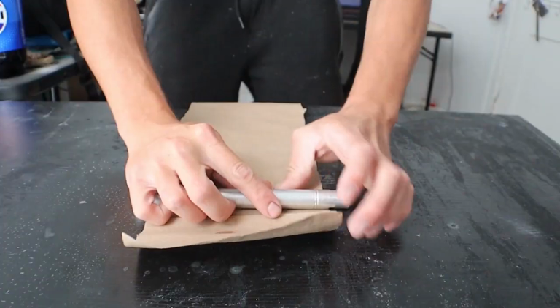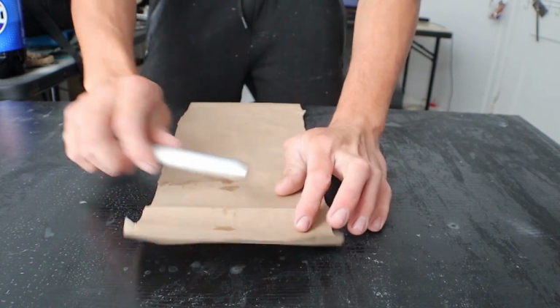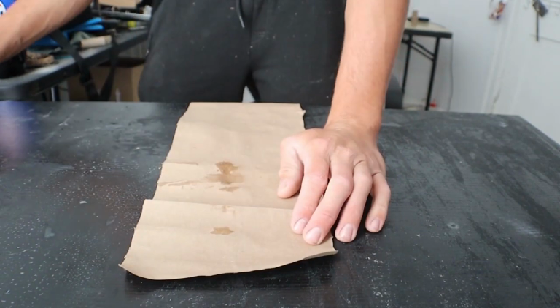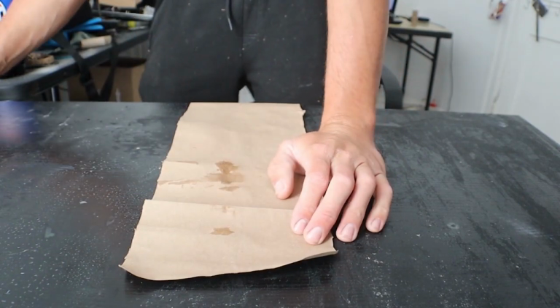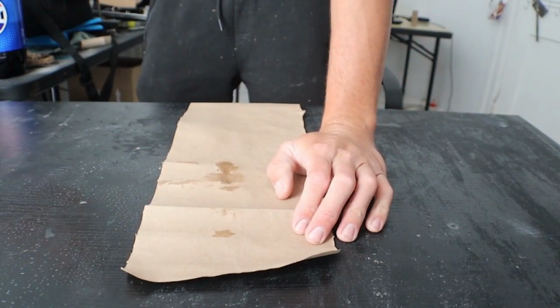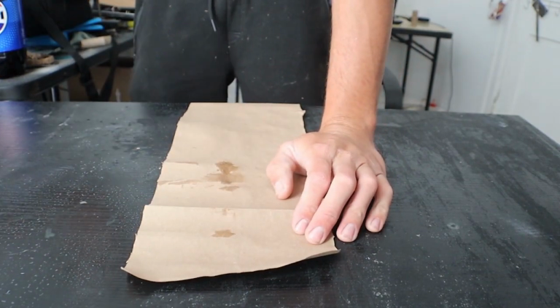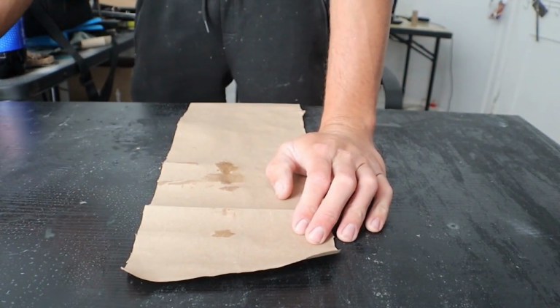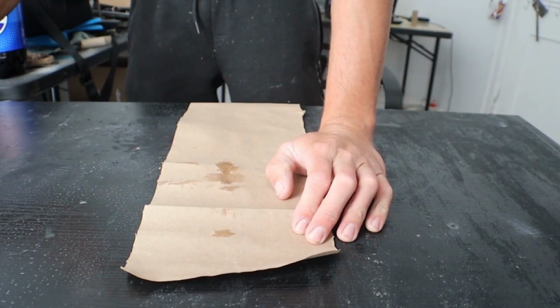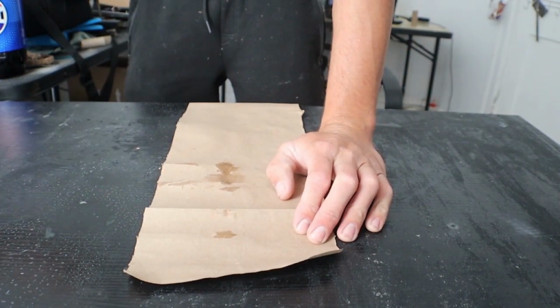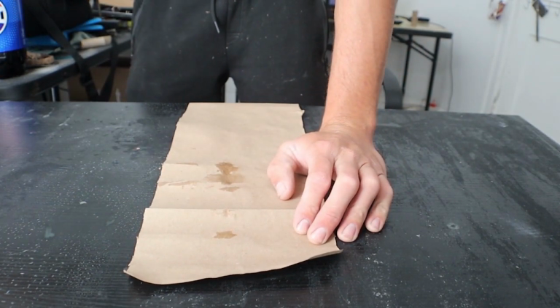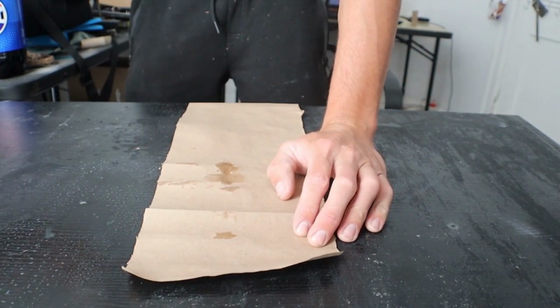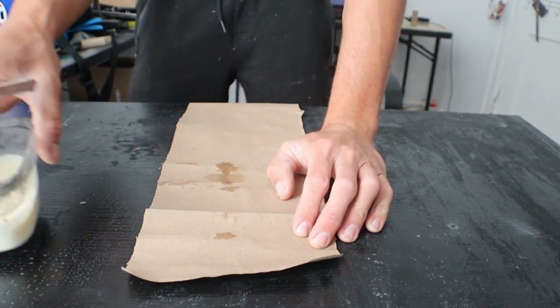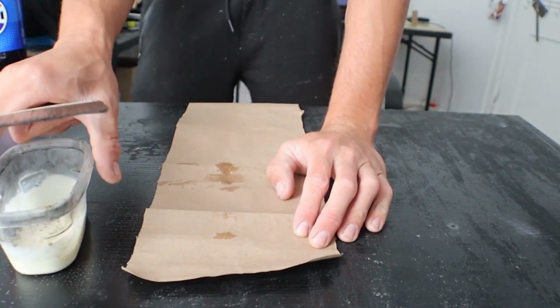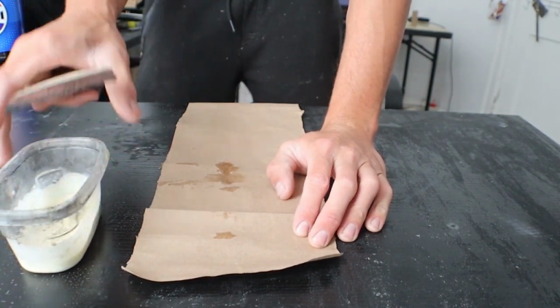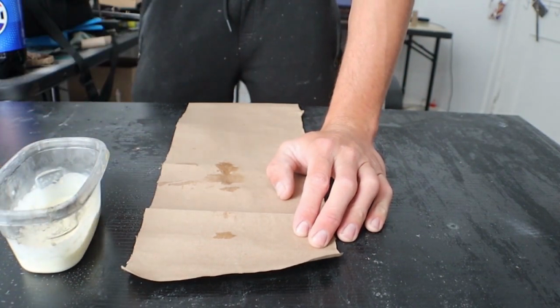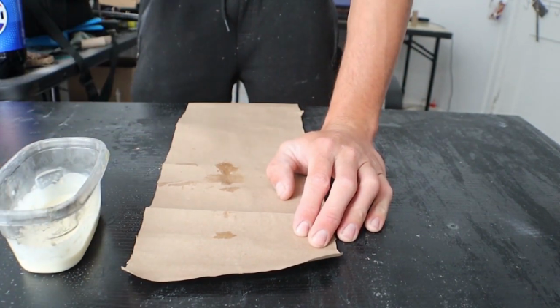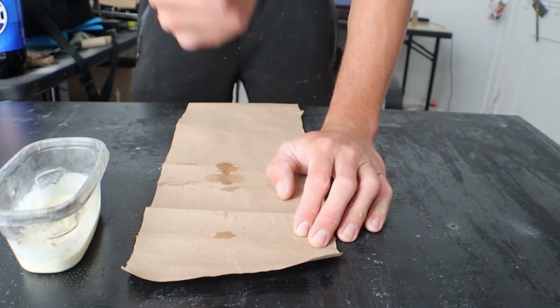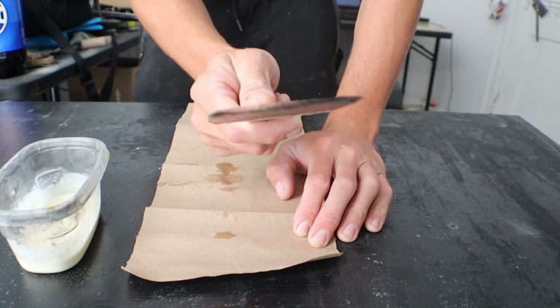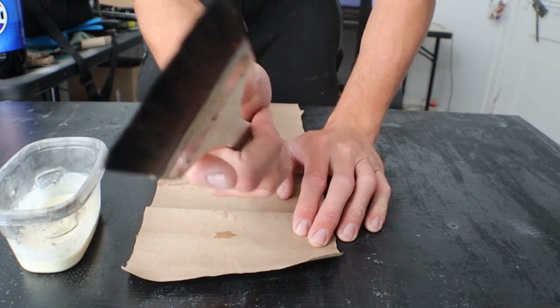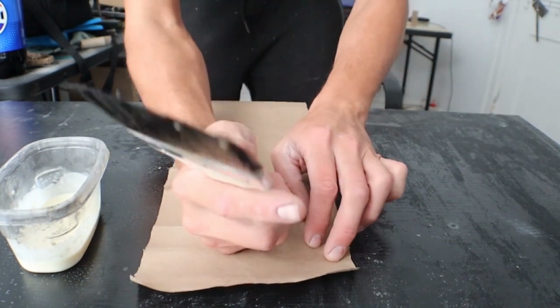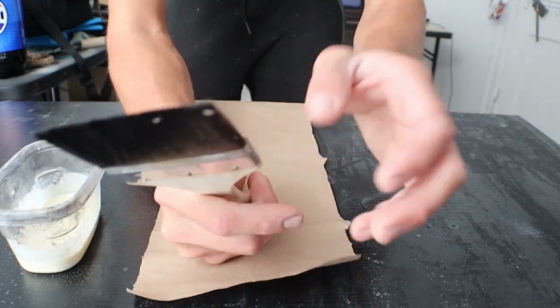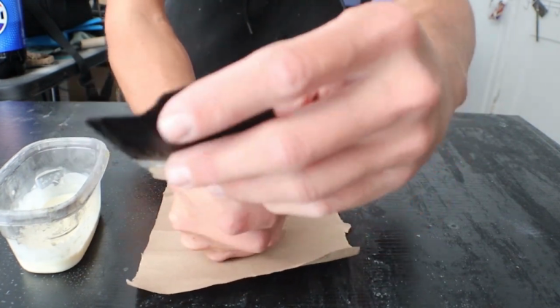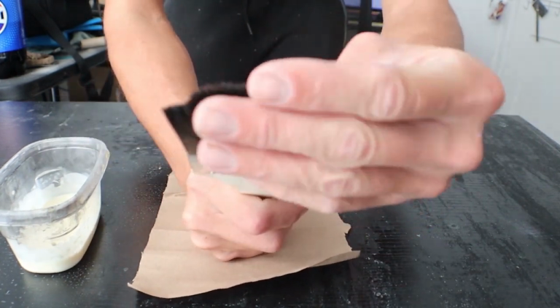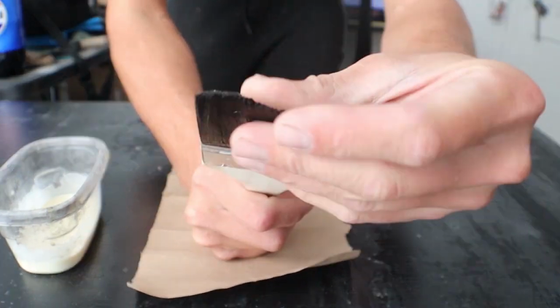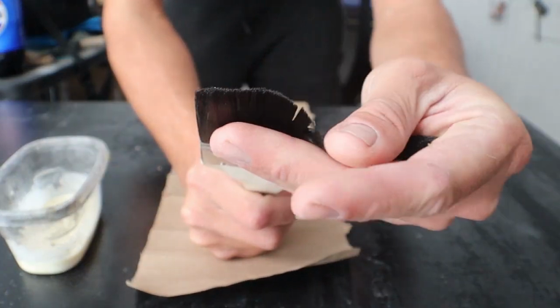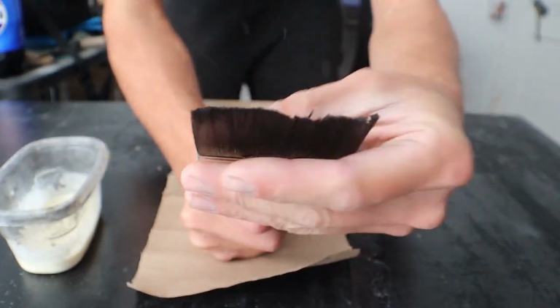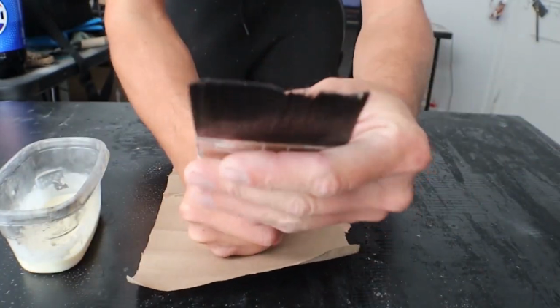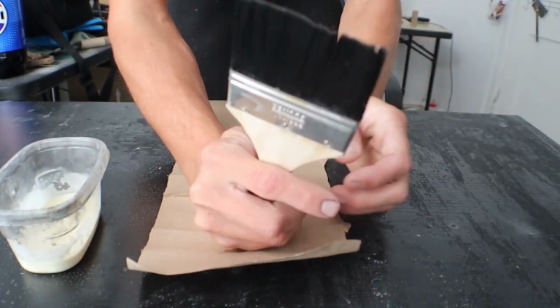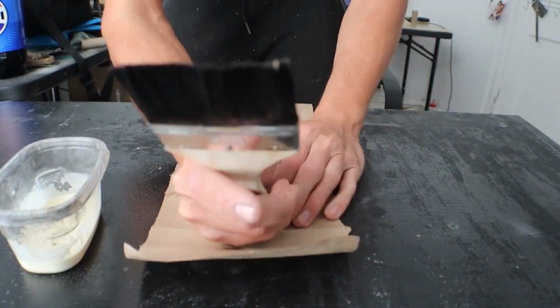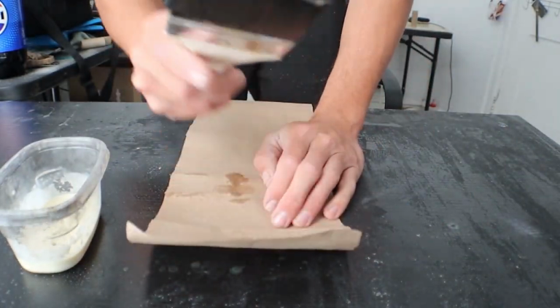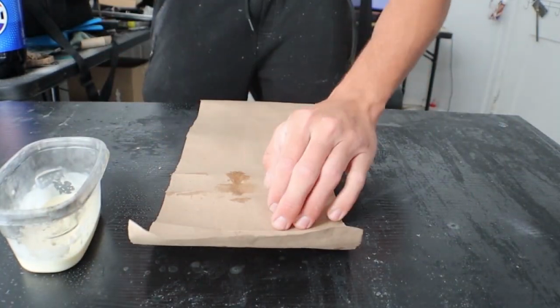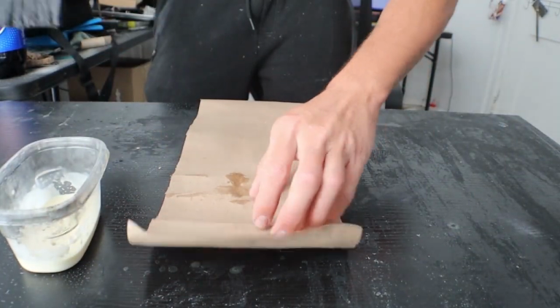For the second step, I cover my piece of paper with the water-glue solution using a wide brush. Make sure all the glue is spread to the corners.